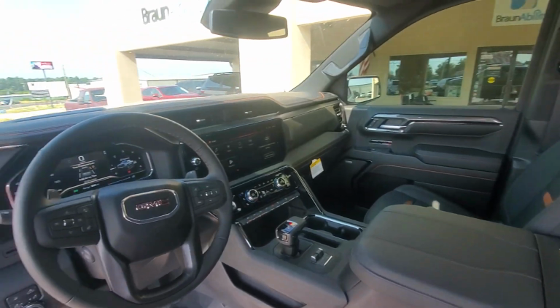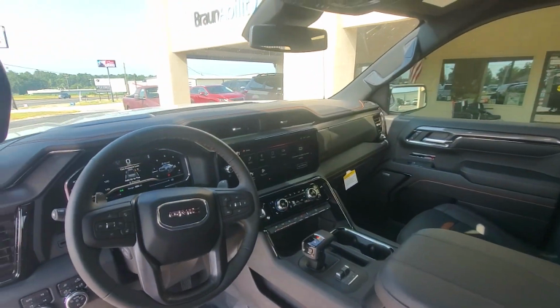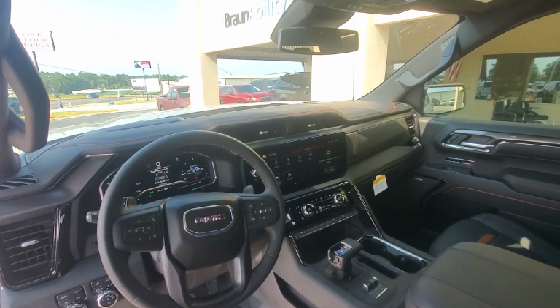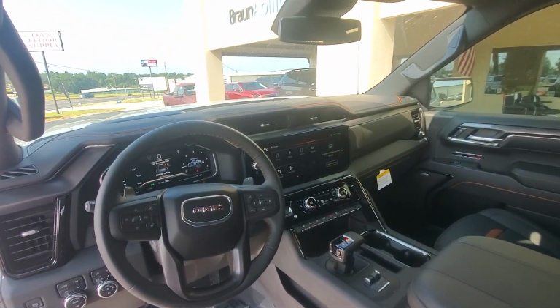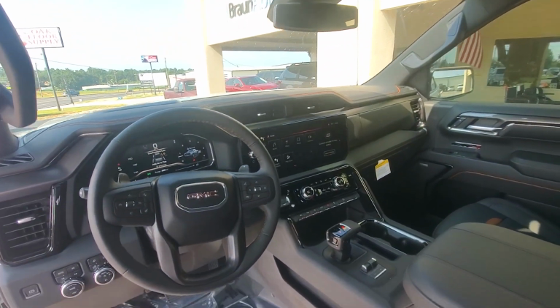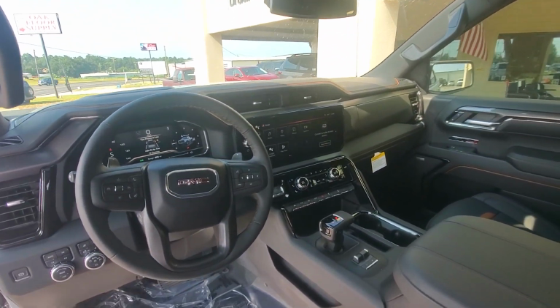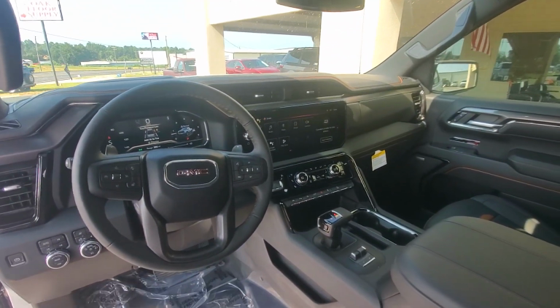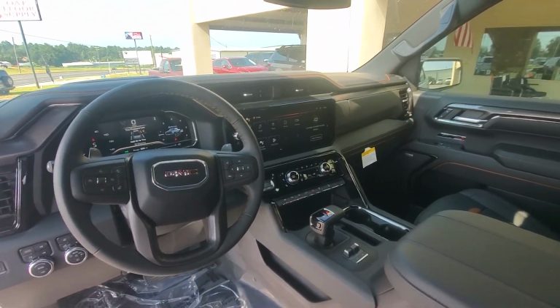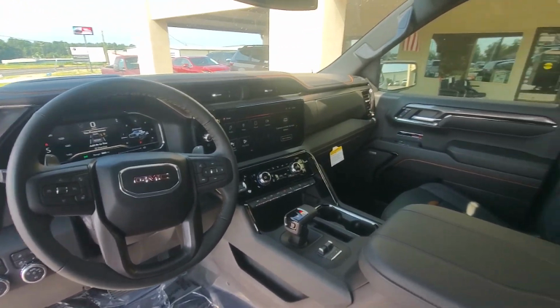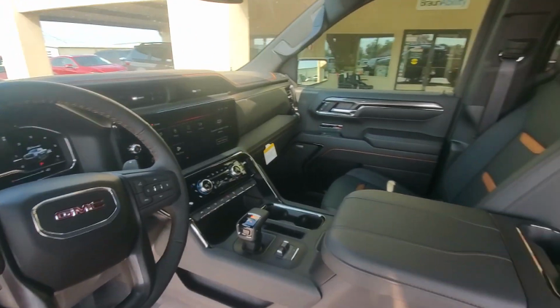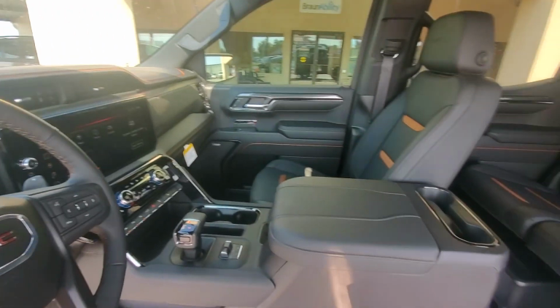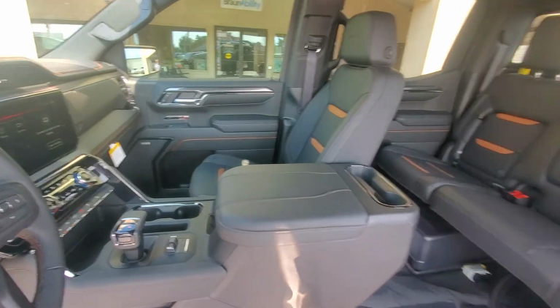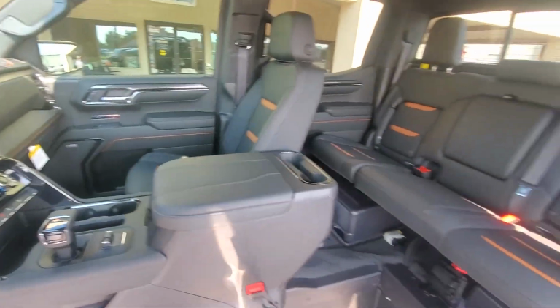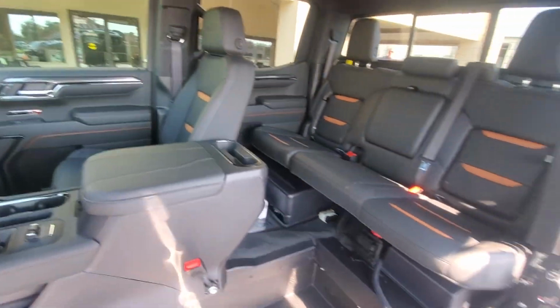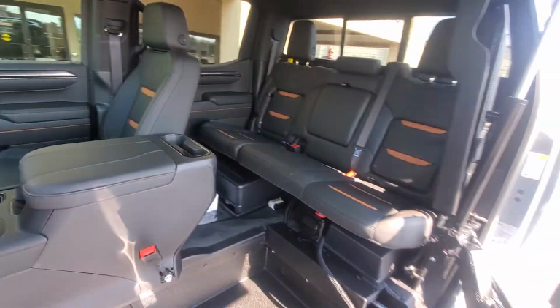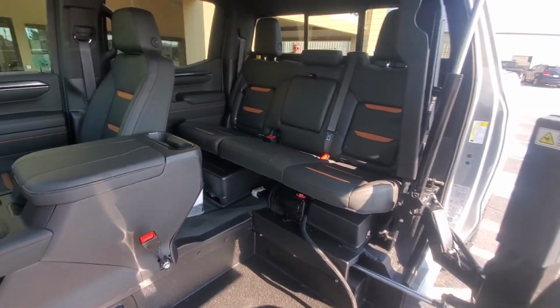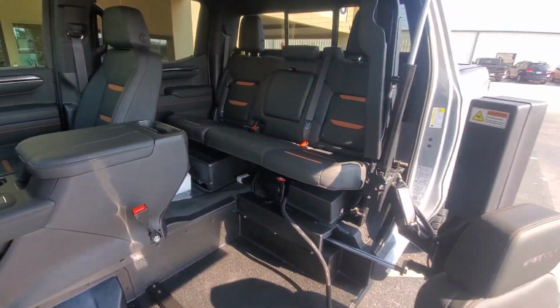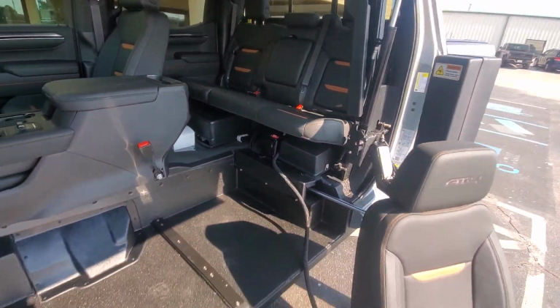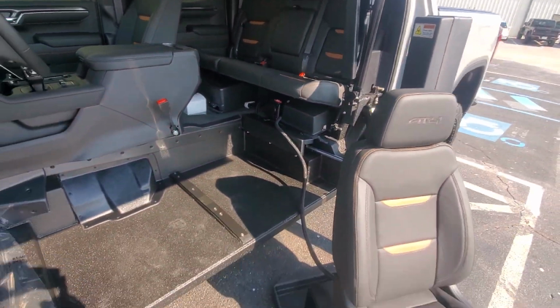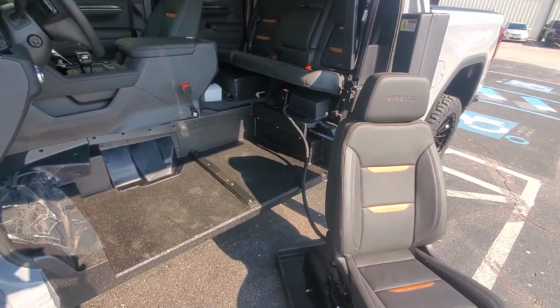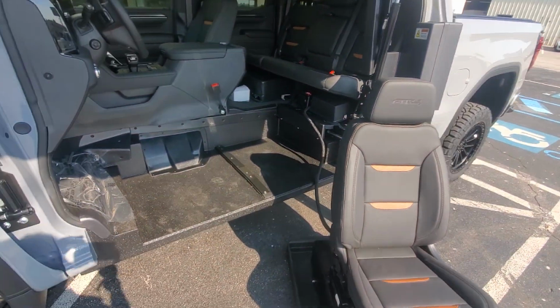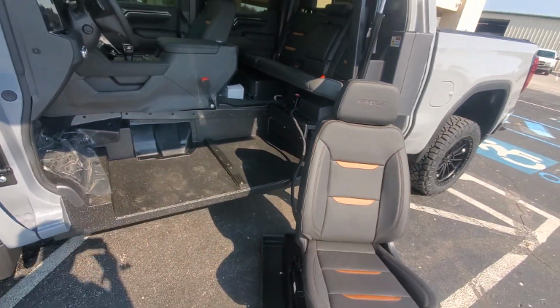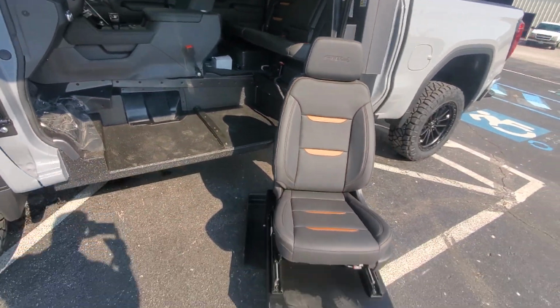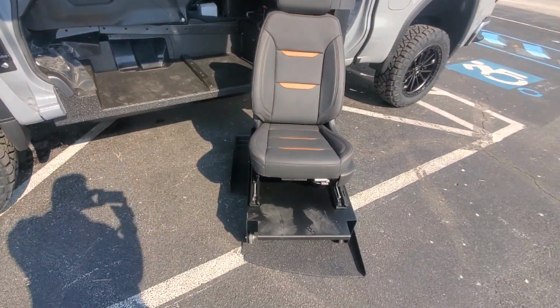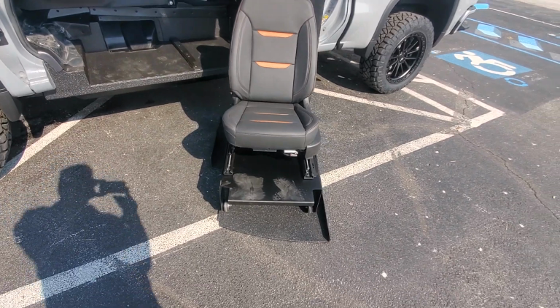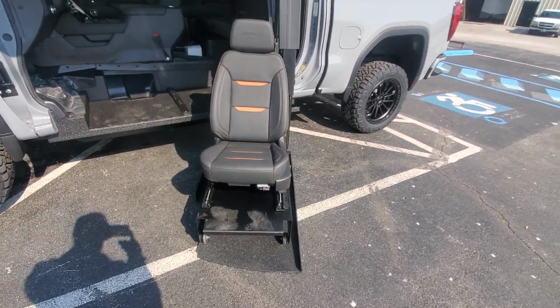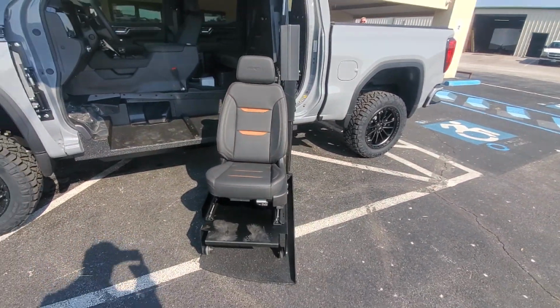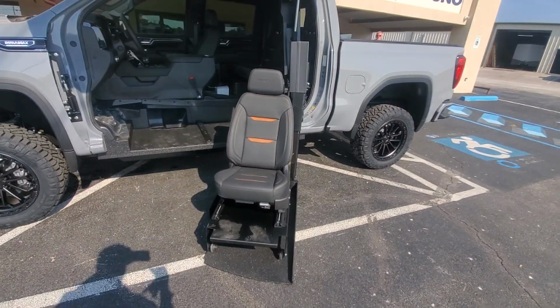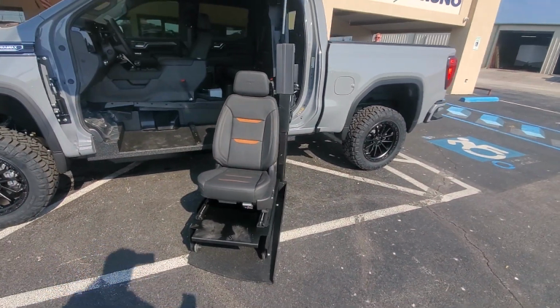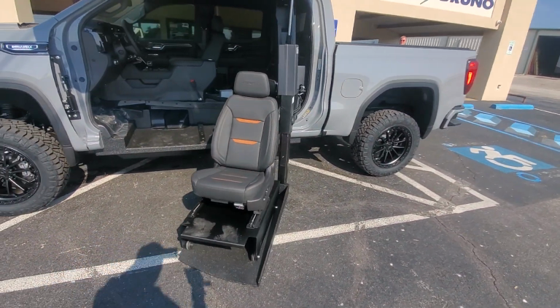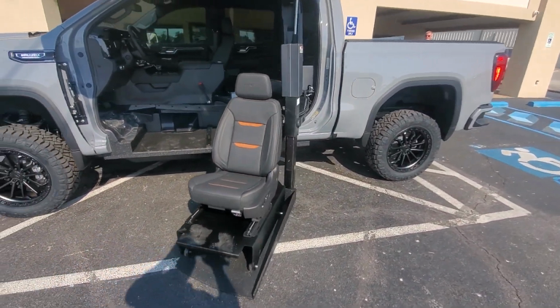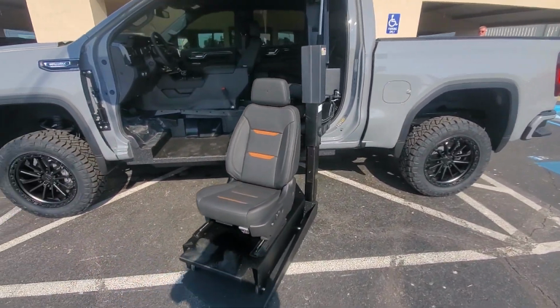You hear those three pumps working — pretty quiet really. Very powerful. You saw the truck jack up there. There it is, the cut. And then obviously that chair comes off and the wheelchair goes on.